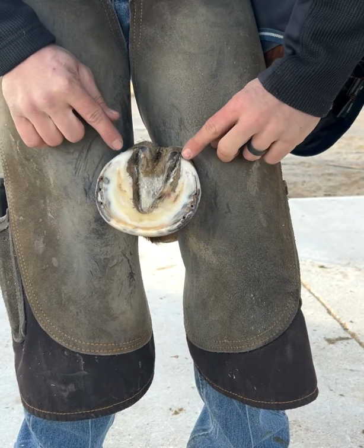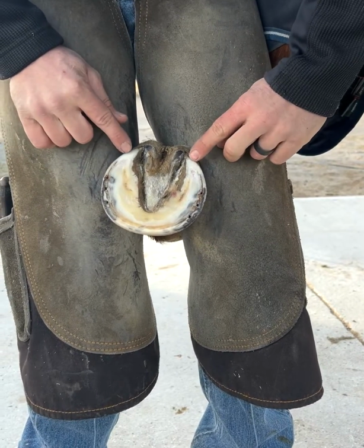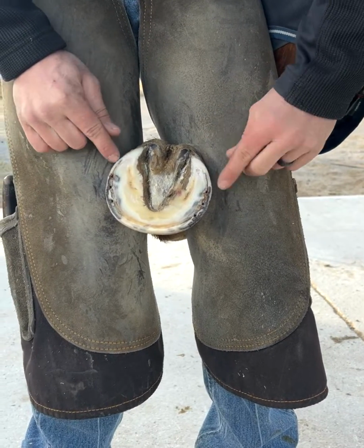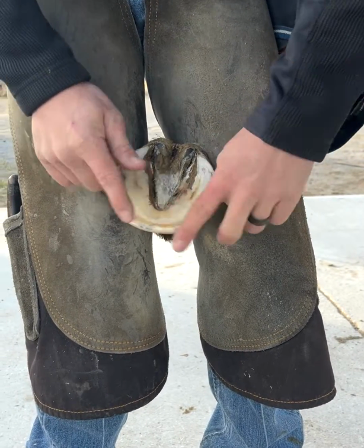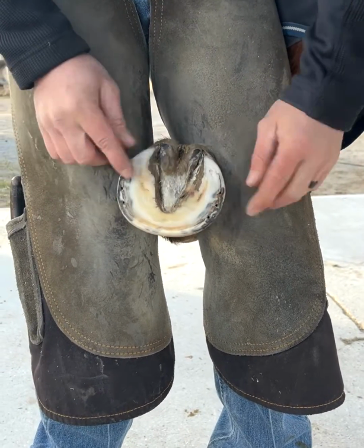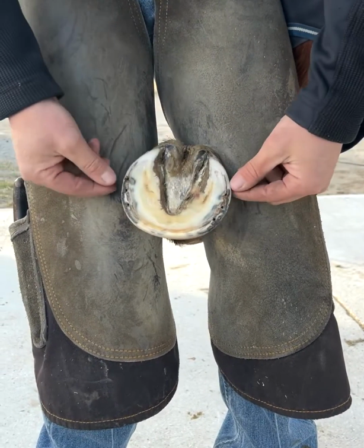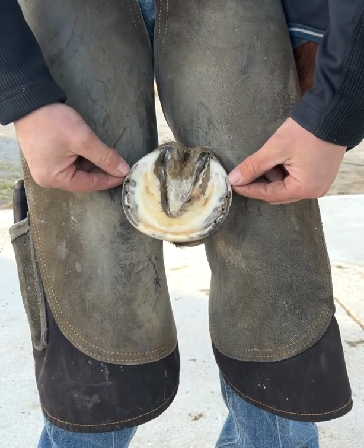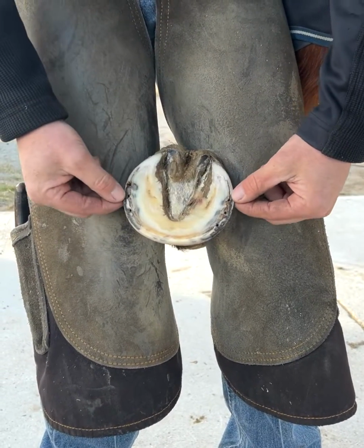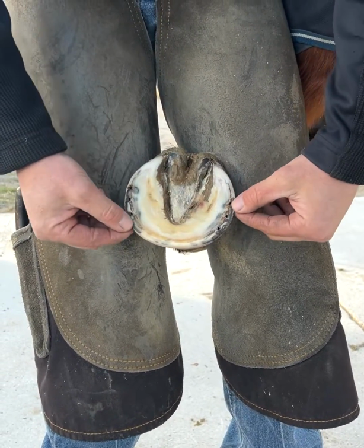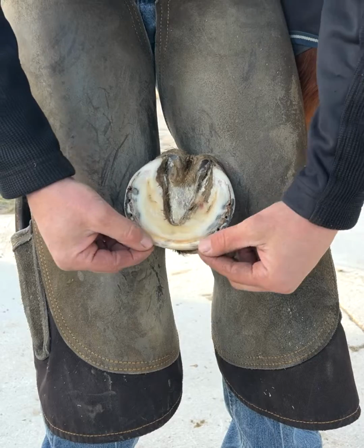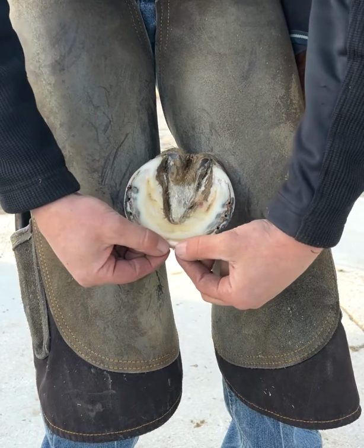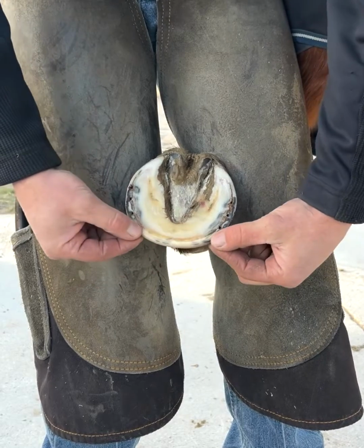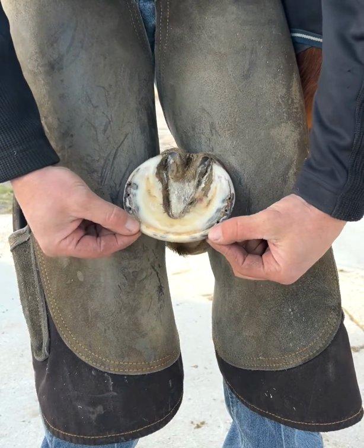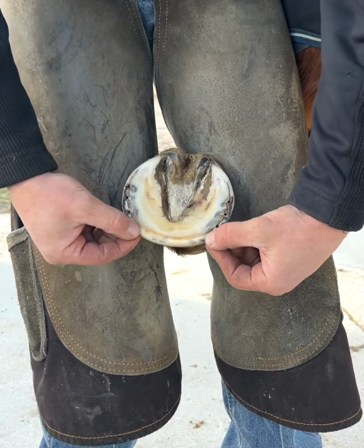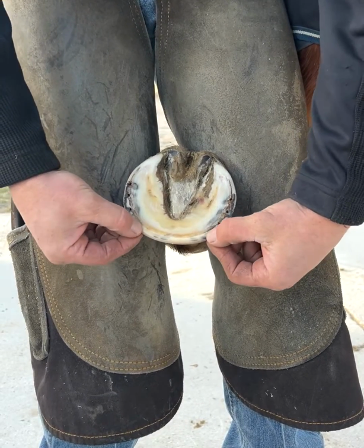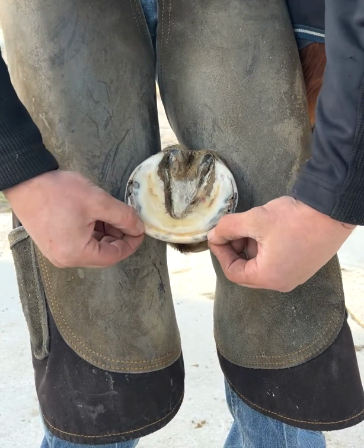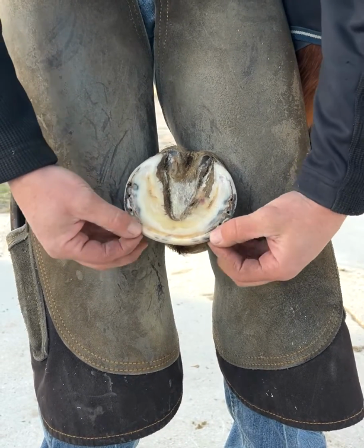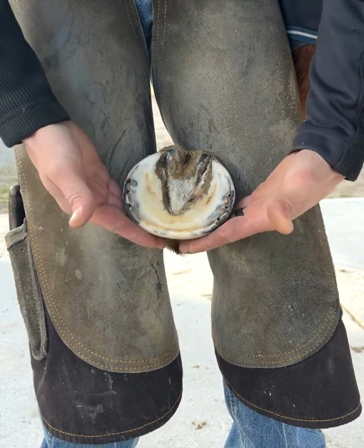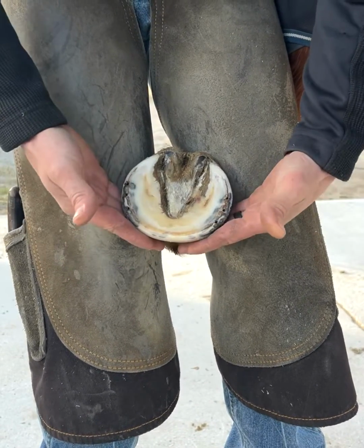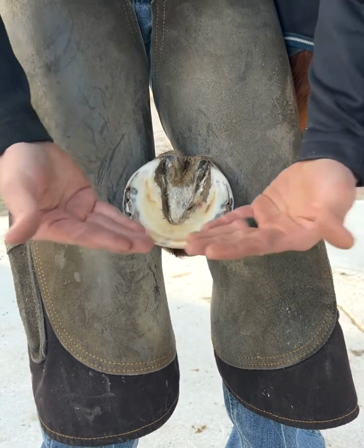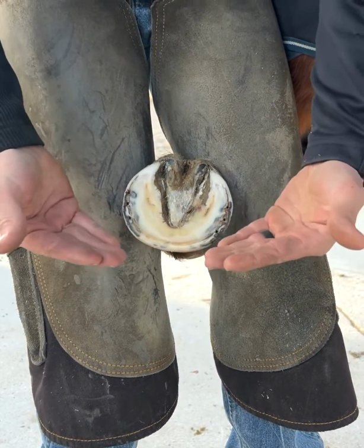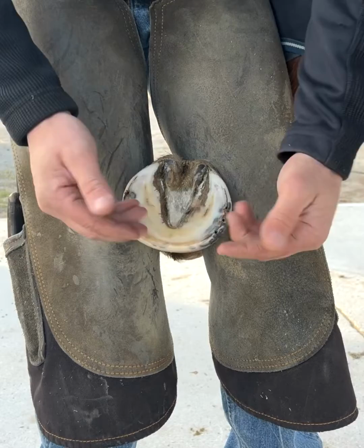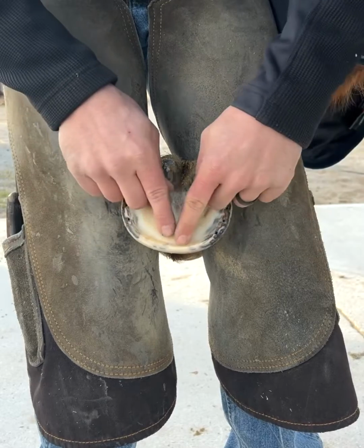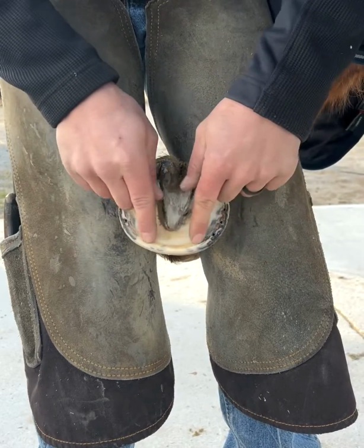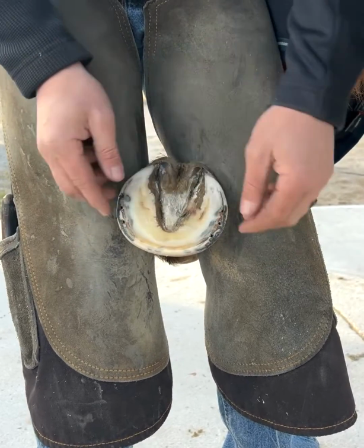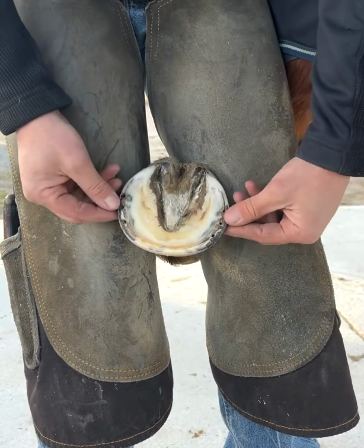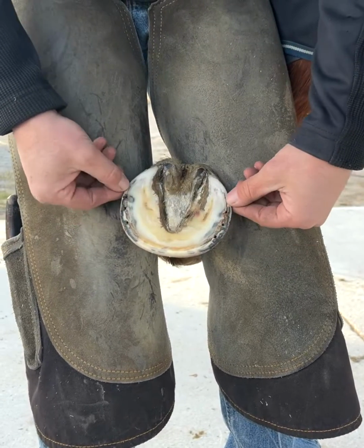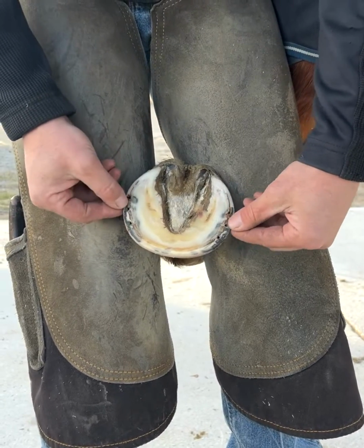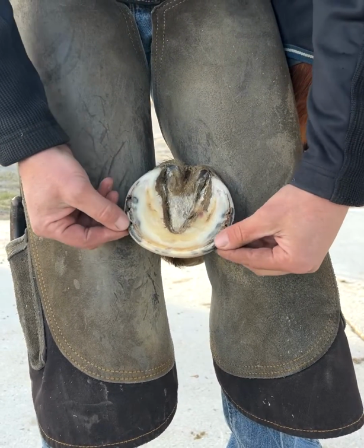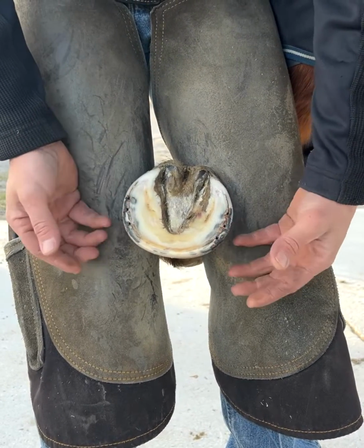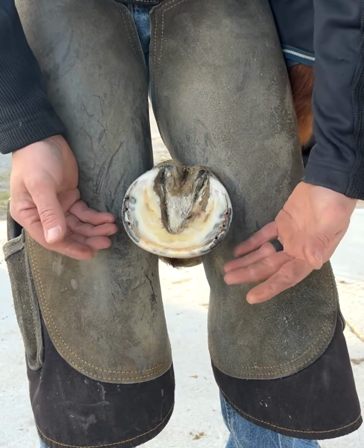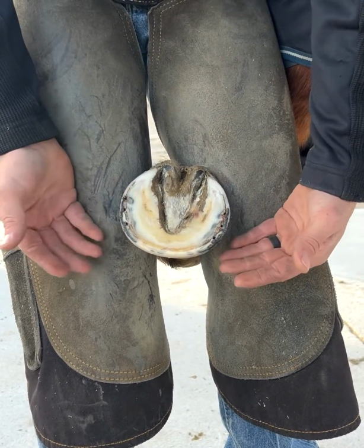Starting on the outside working our way in, we've got the wall, the hoof wall. There's a few layers worth of hoof wall. On the outside there's a middle and then there's a very inside edge. But as a whole, those three layers make up your basic hoof wall.